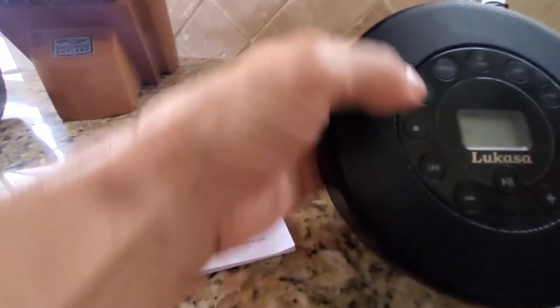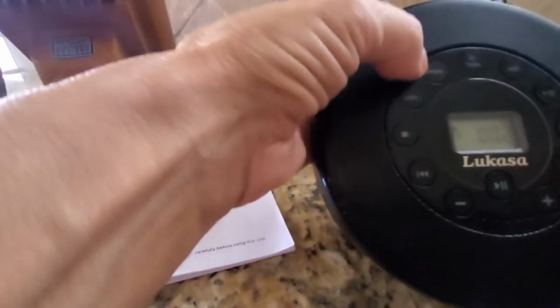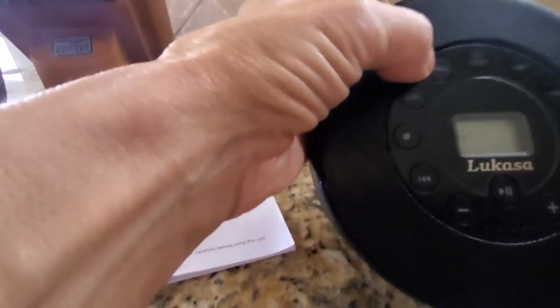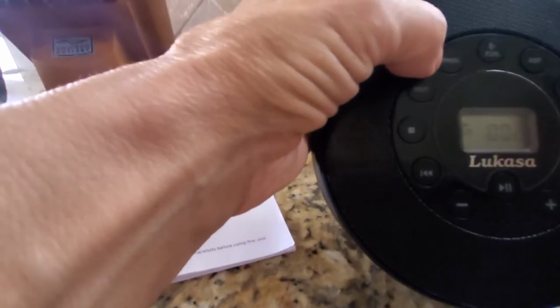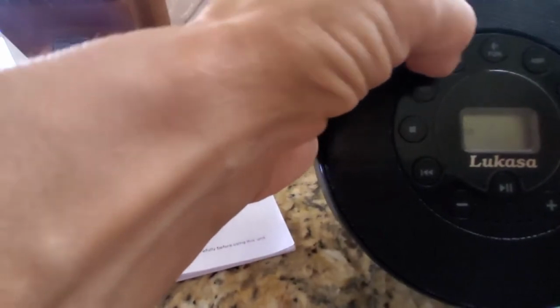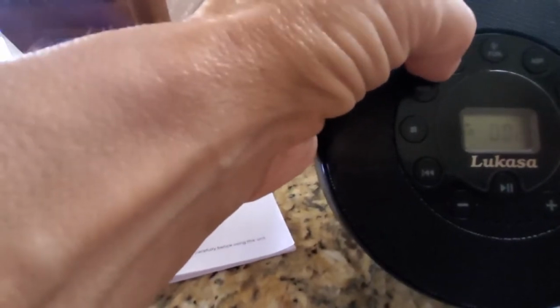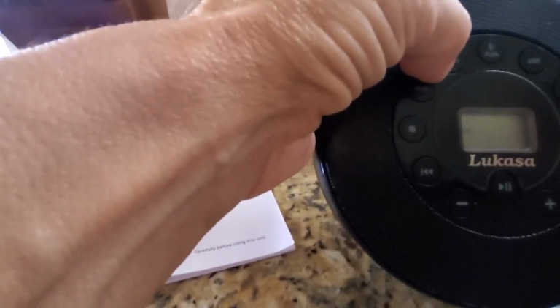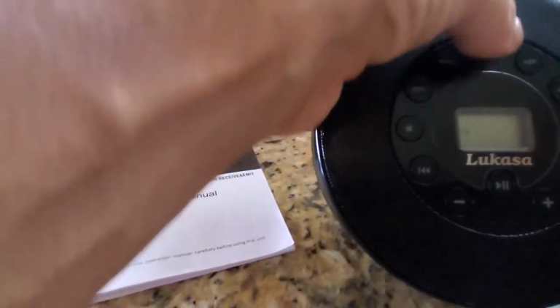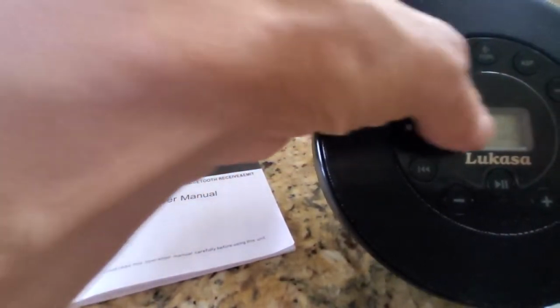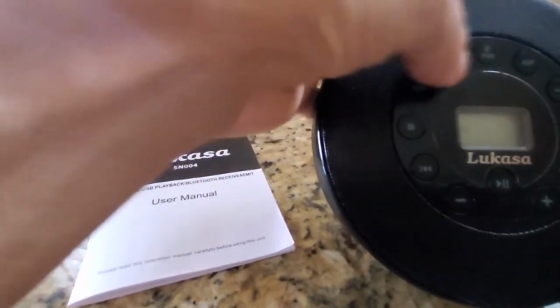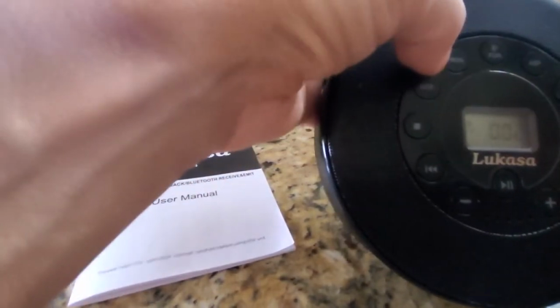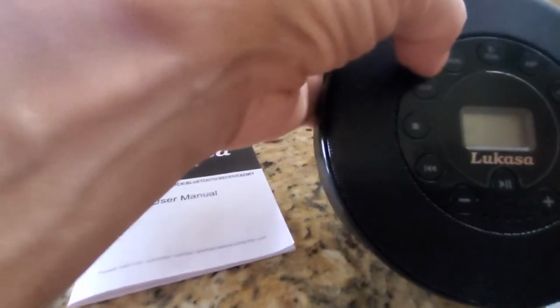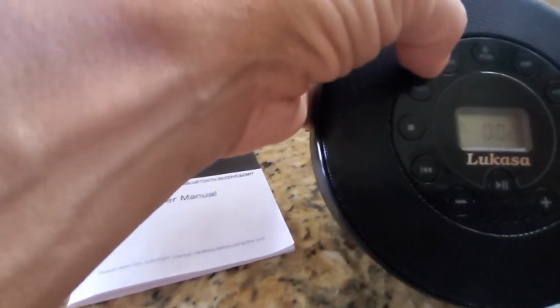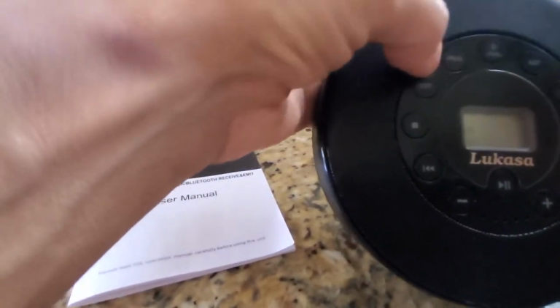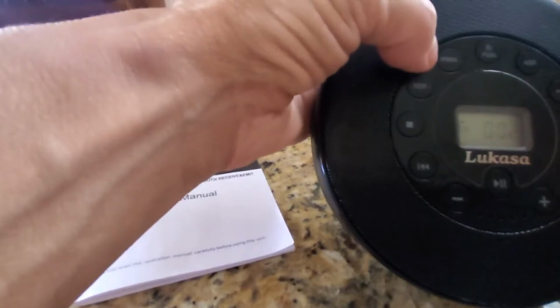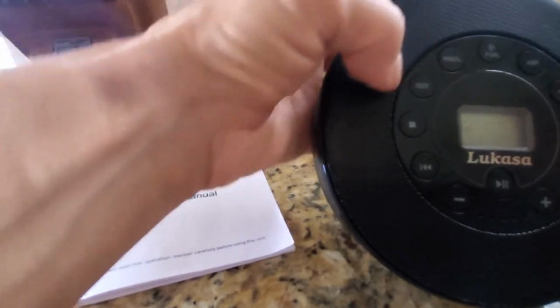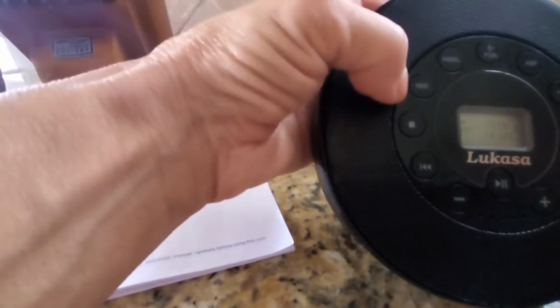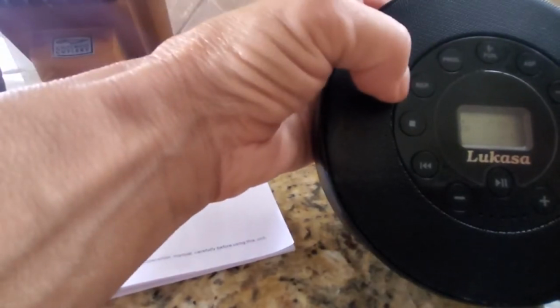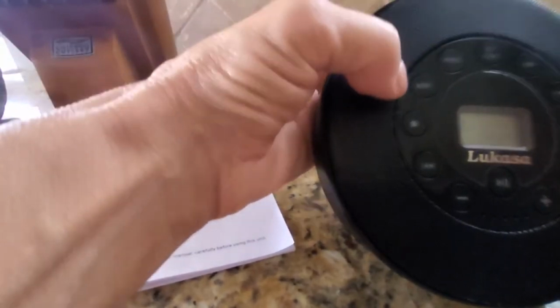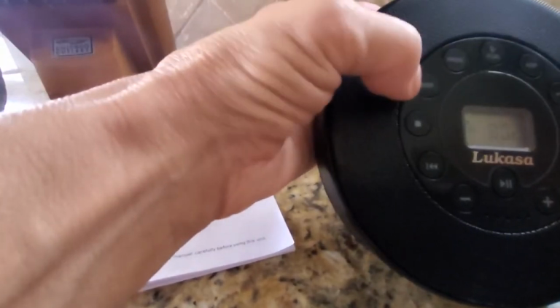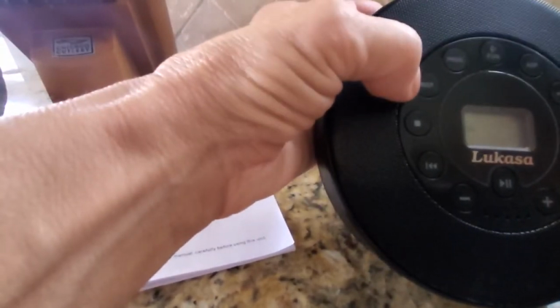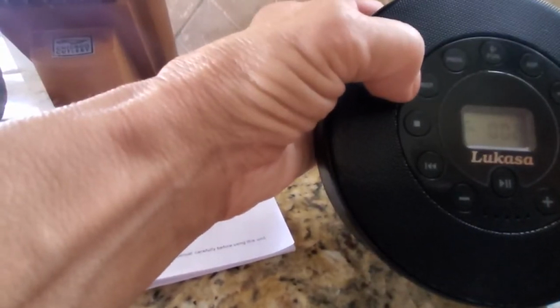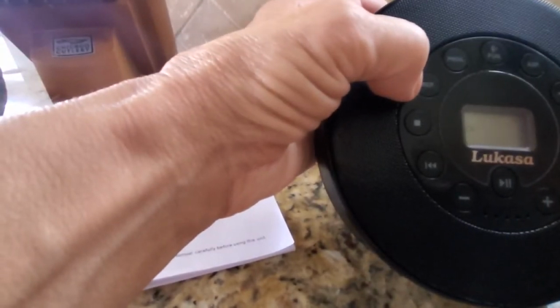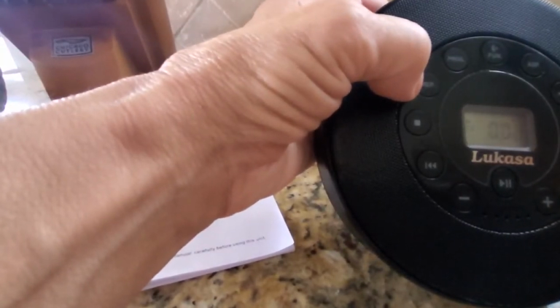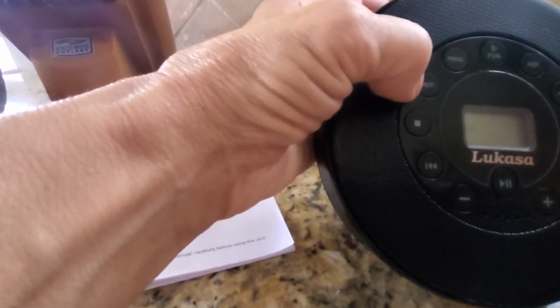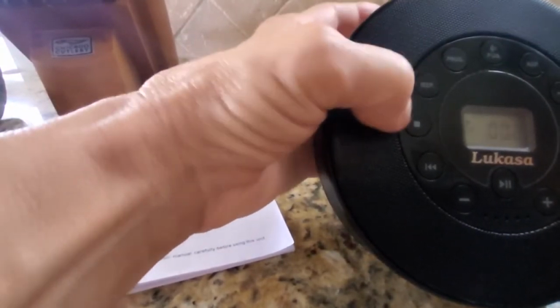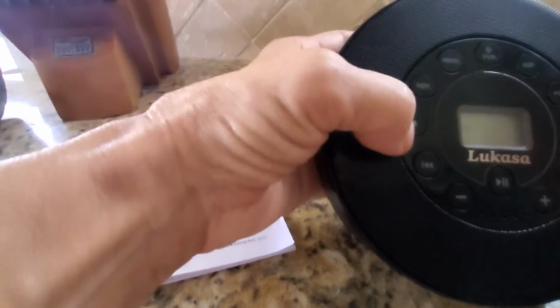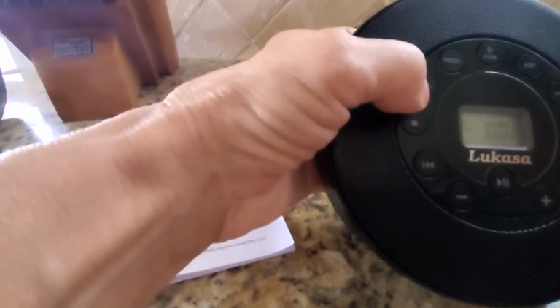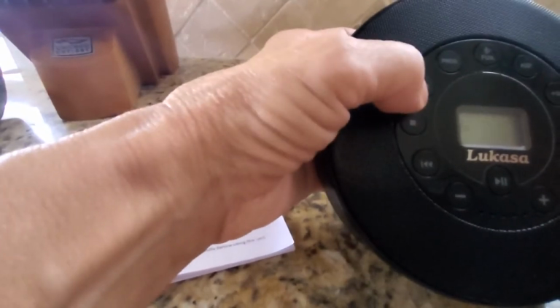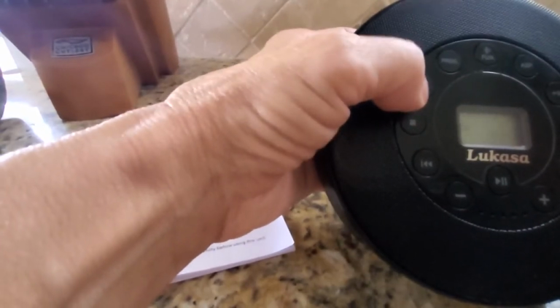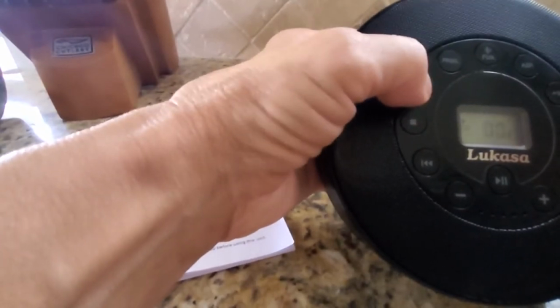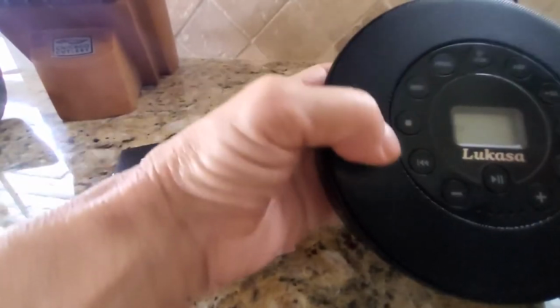This is your program button, which would also be helpful if your CD has tracks on it — you'd want to push the program button to get to that. Here's your repeat button. If you love a song you just listened to and want to repeat it, go ahead and push that.